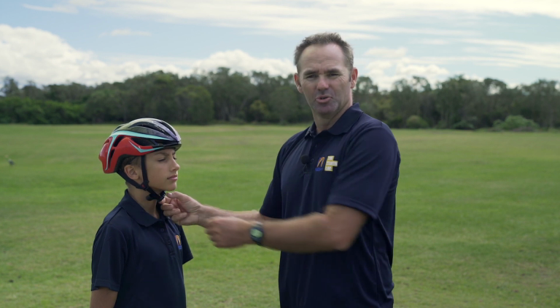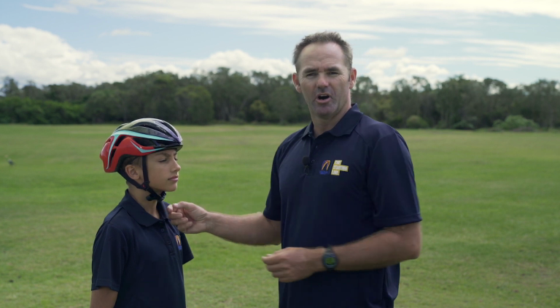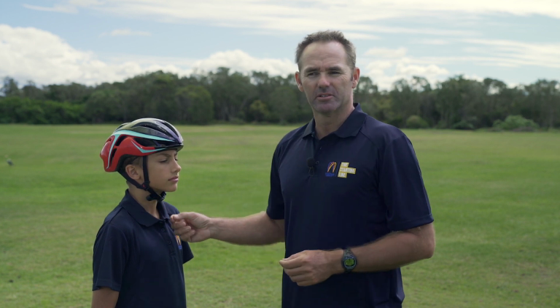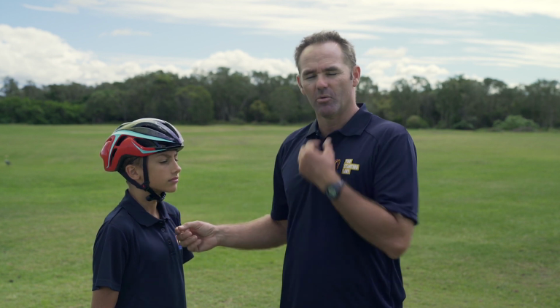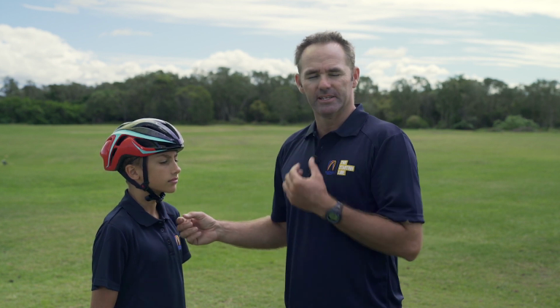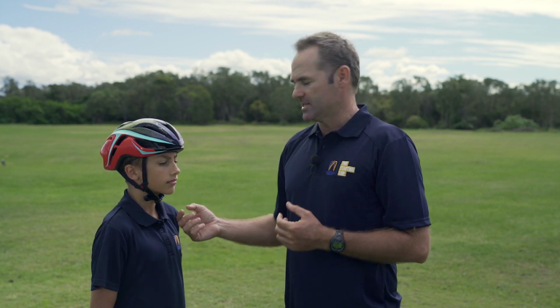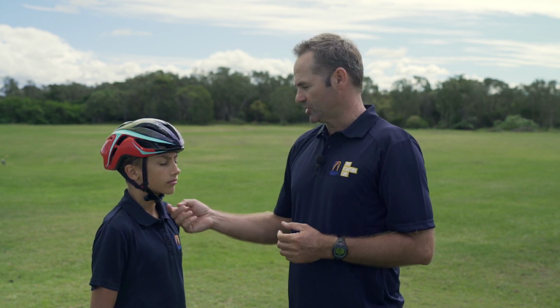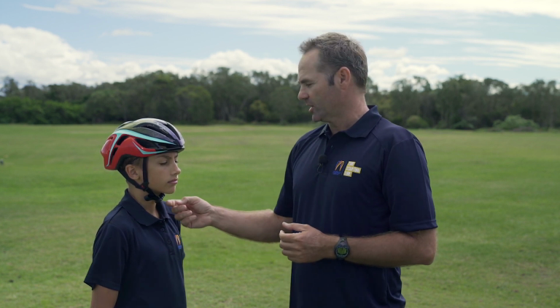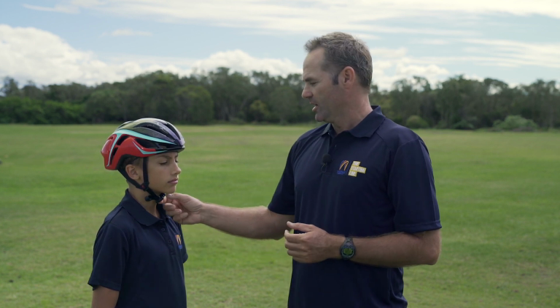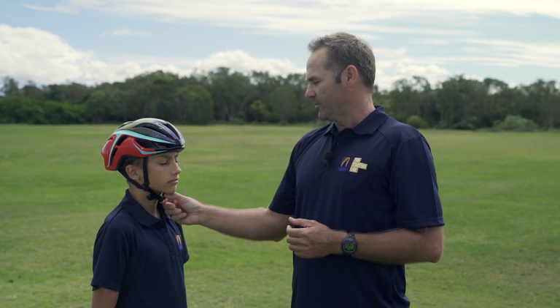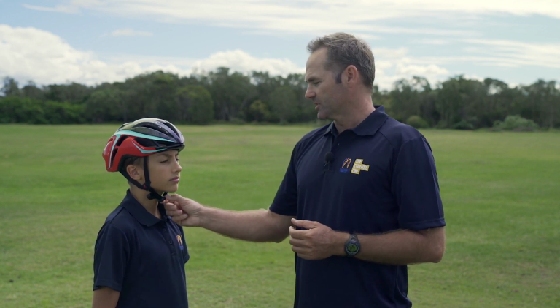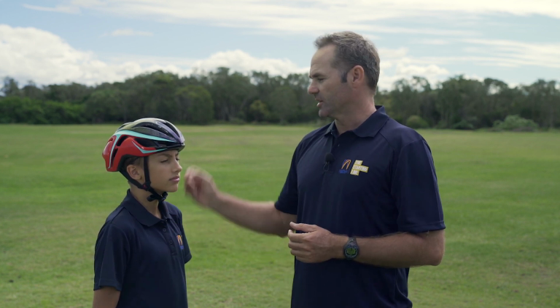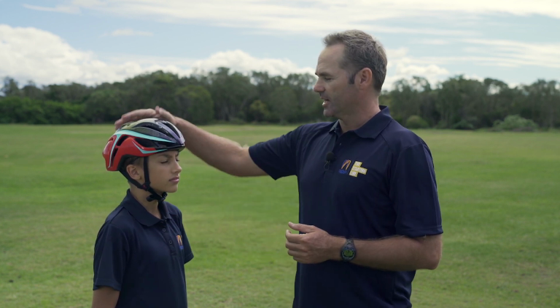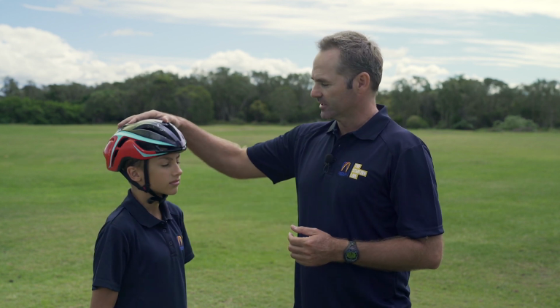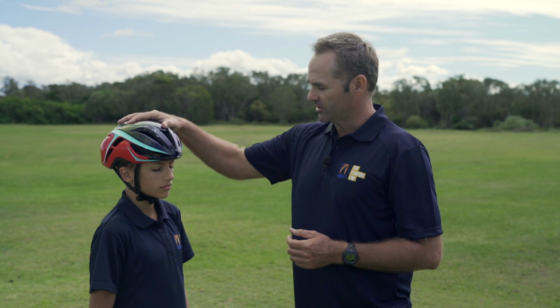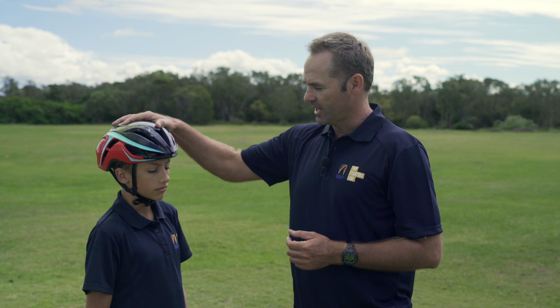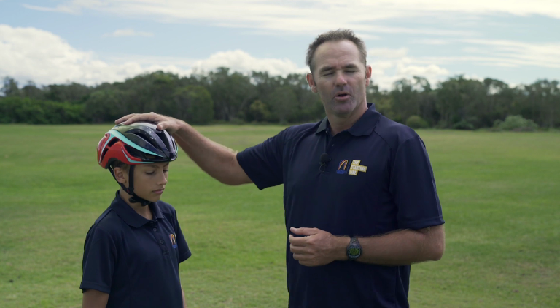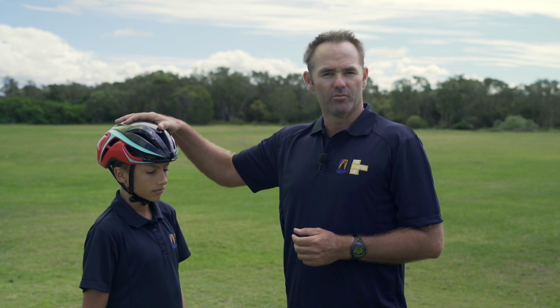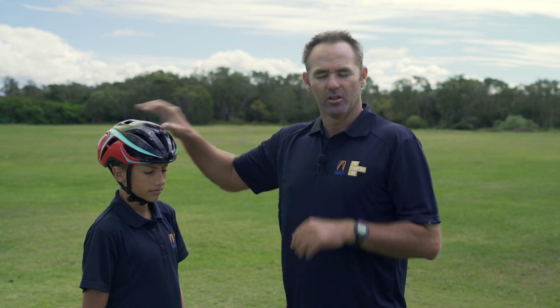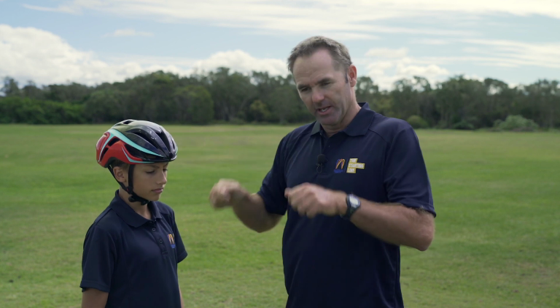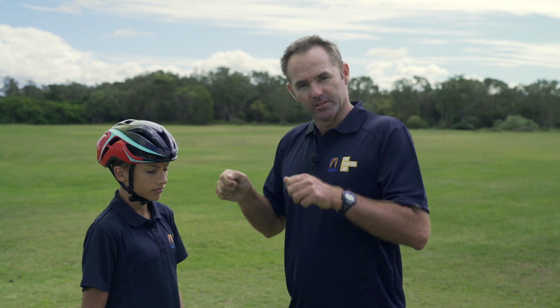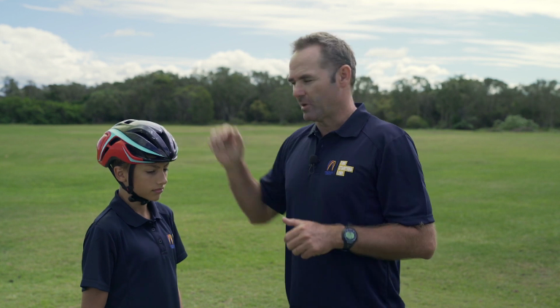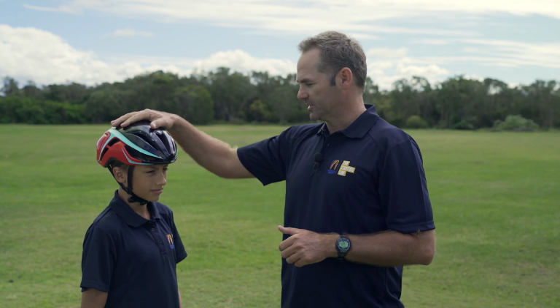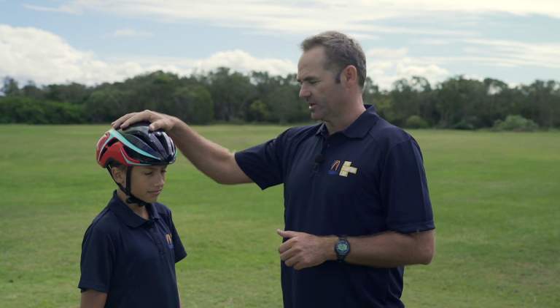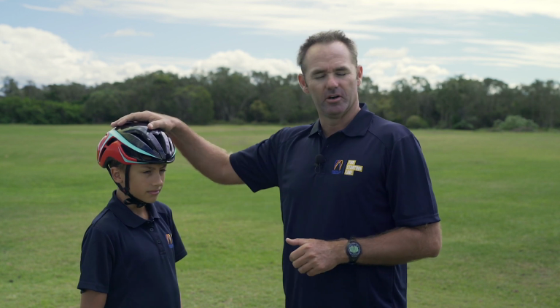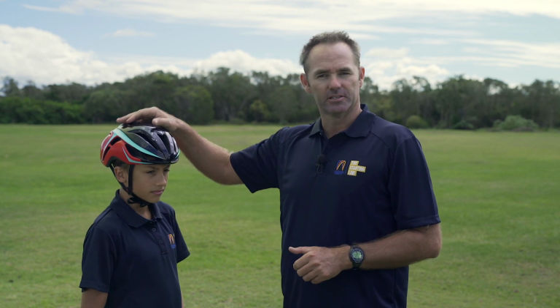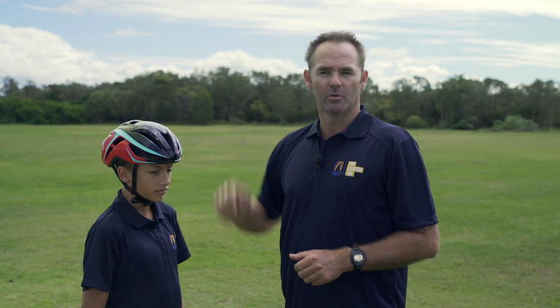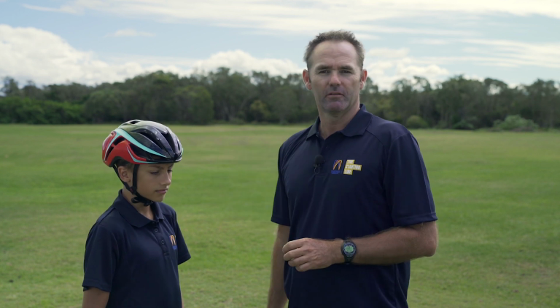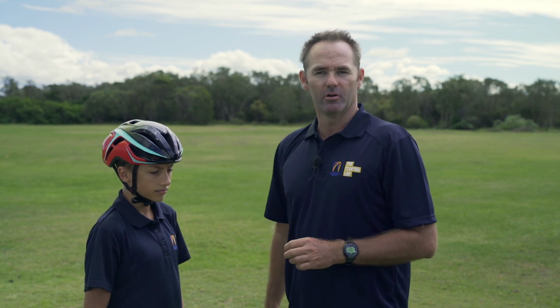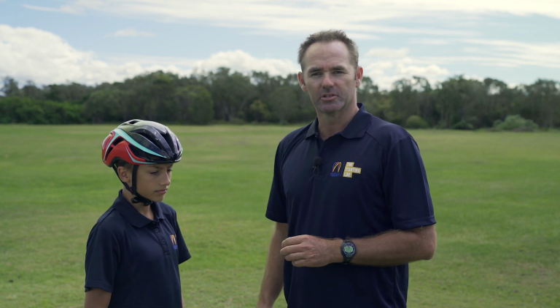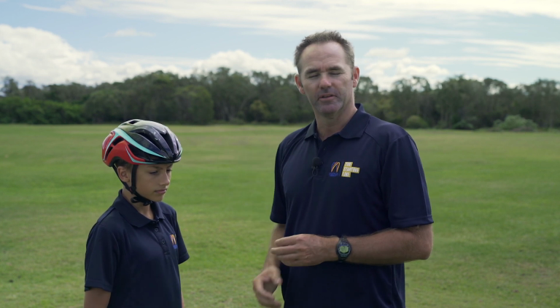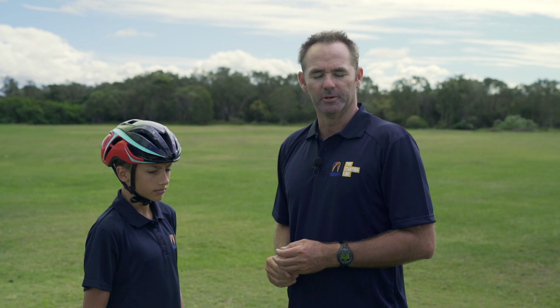You don't want it too tight because you don't want it choking you. But if it's just nice and comfortable, it sits on your head when you're riding along and hitting those little bumps. So that's what we're looking for when we're trying to fit a helmet.